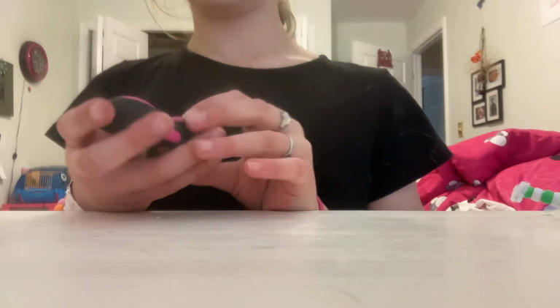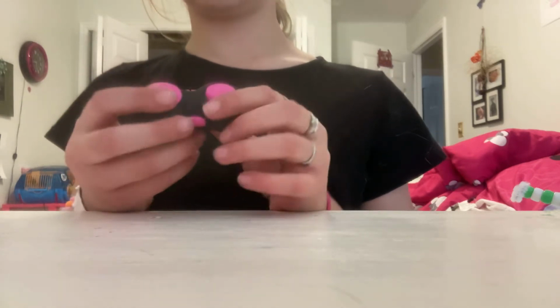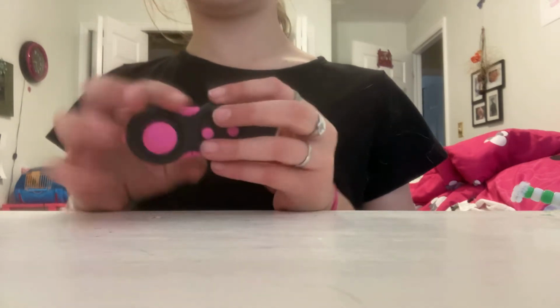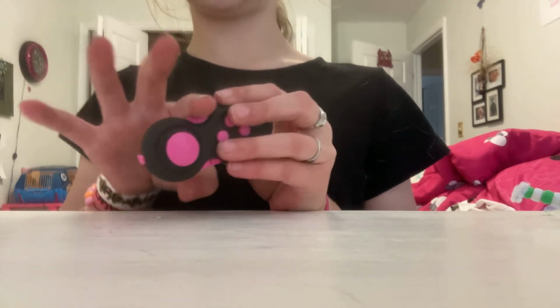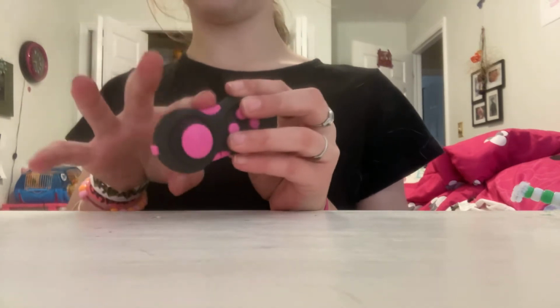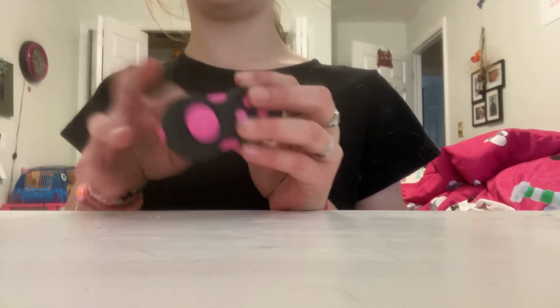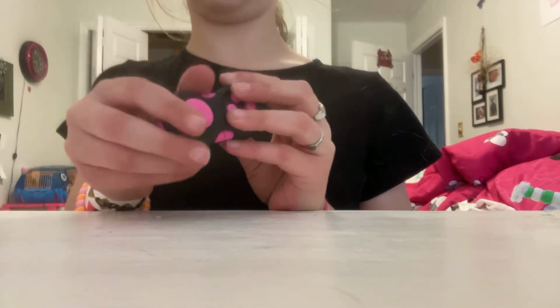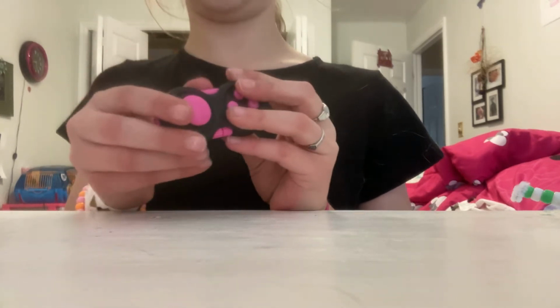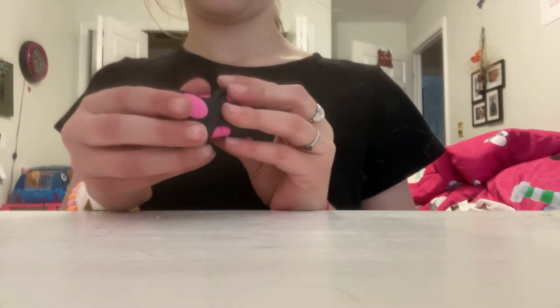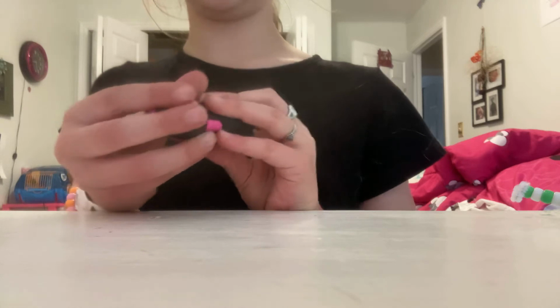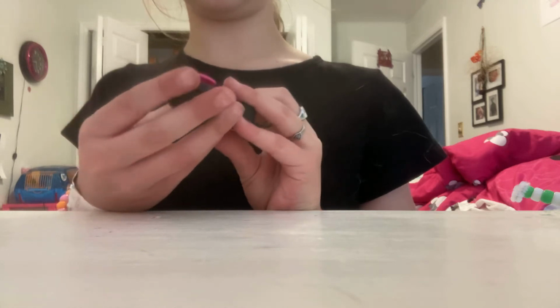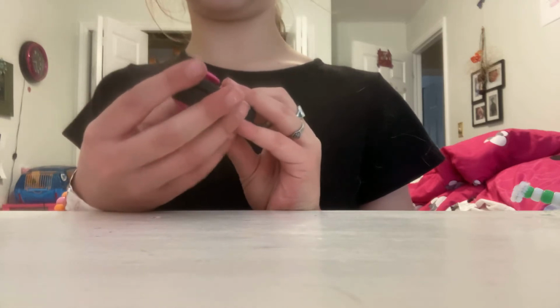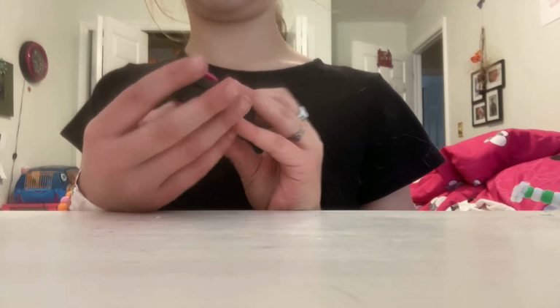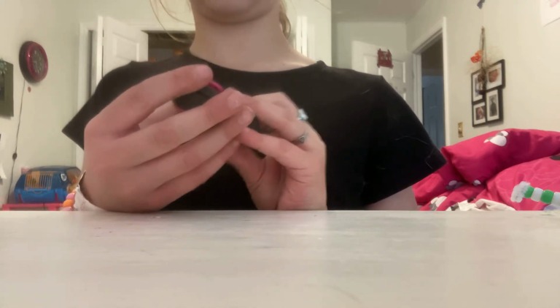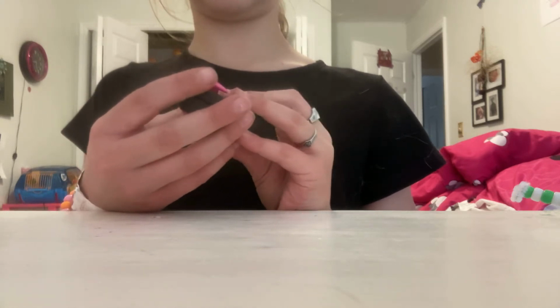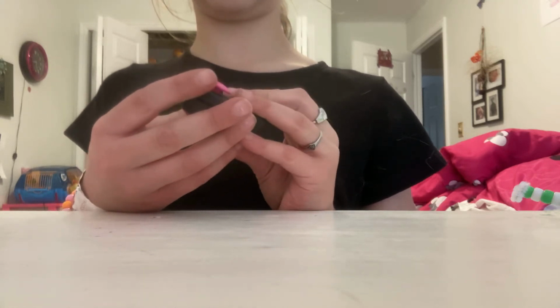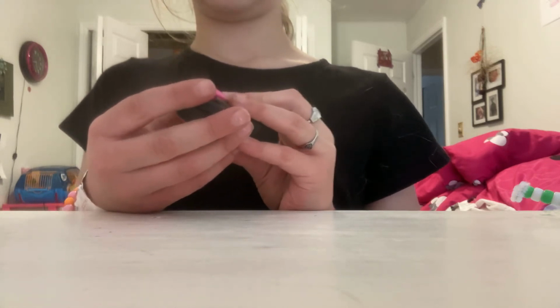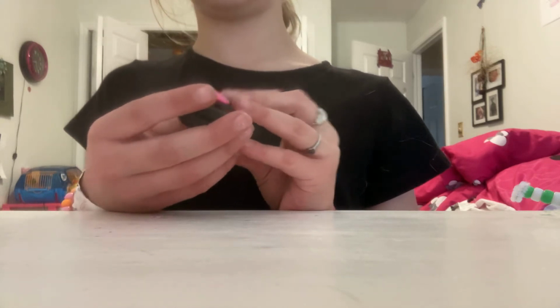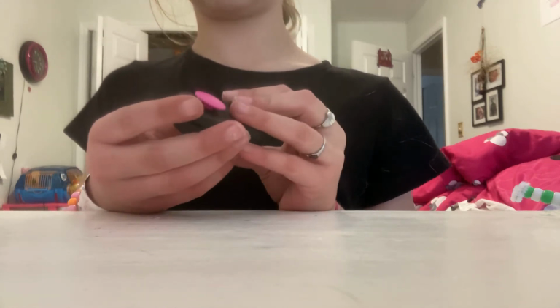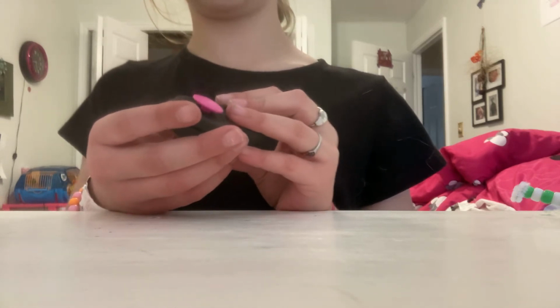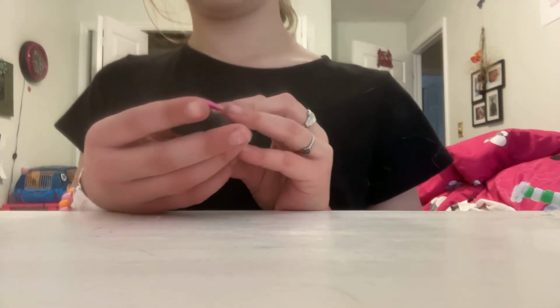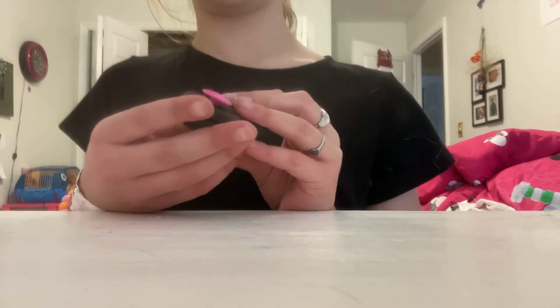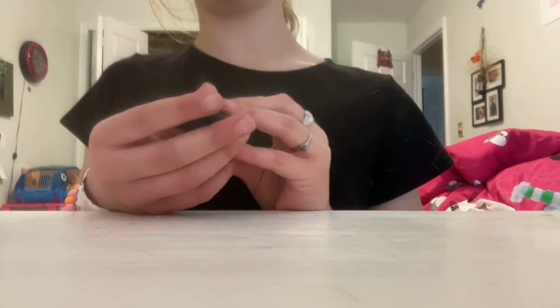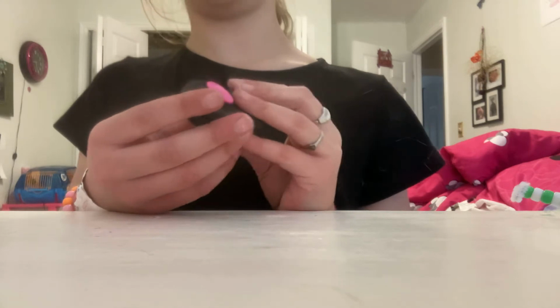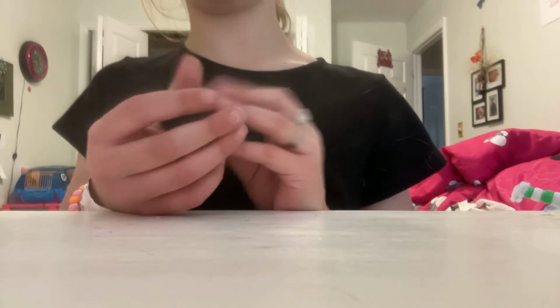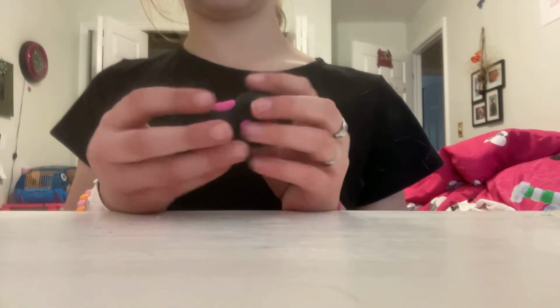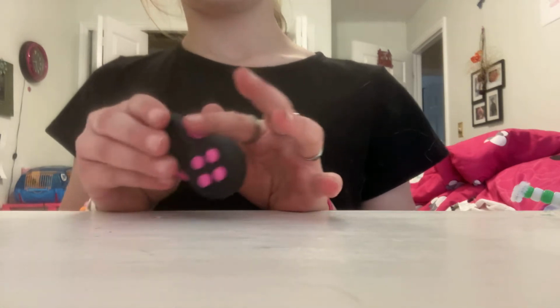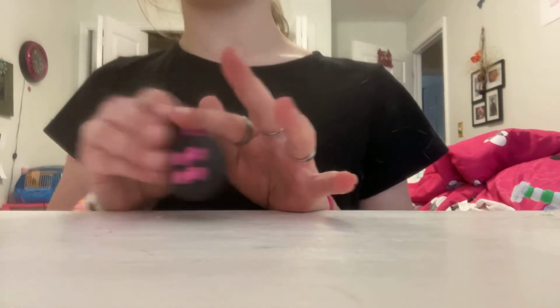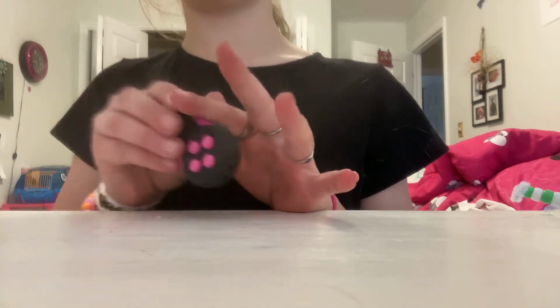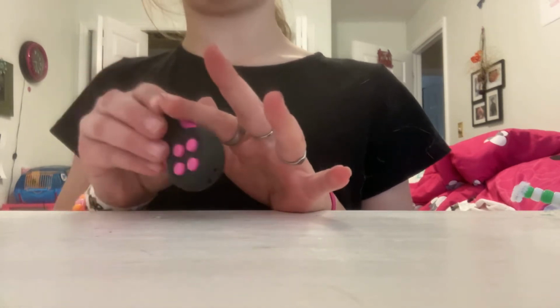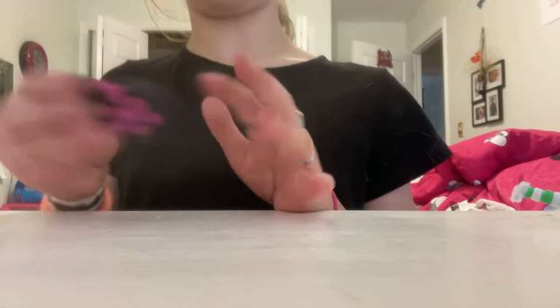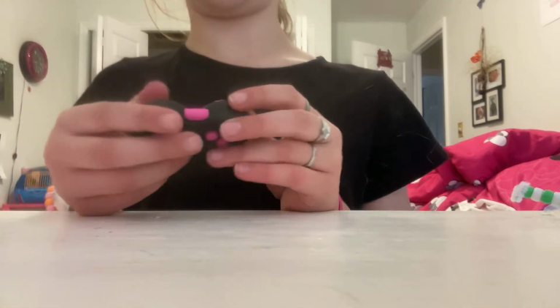Next is this harder-to-roll roller. The reason I don't like this one very much is because, sure, it's textured, but it's hard to roll. That's why I'm going to give it a 5 out of 10.